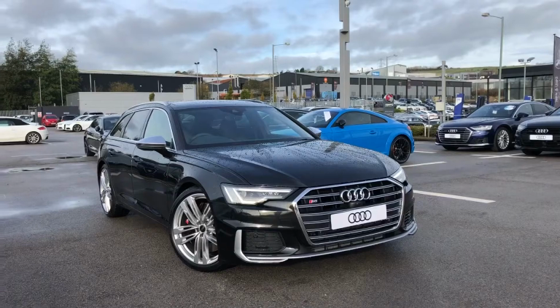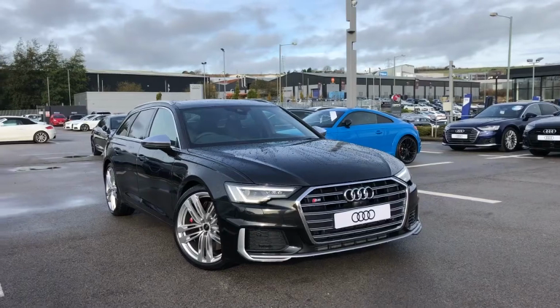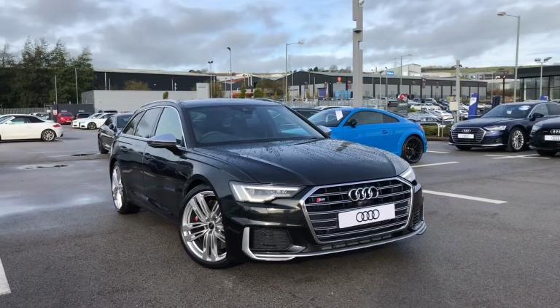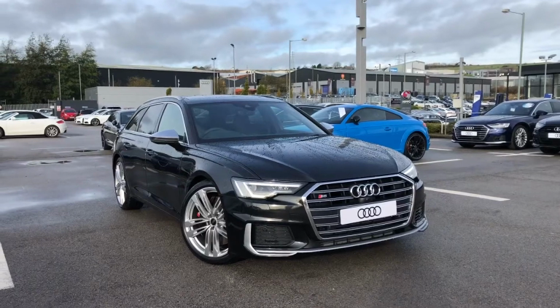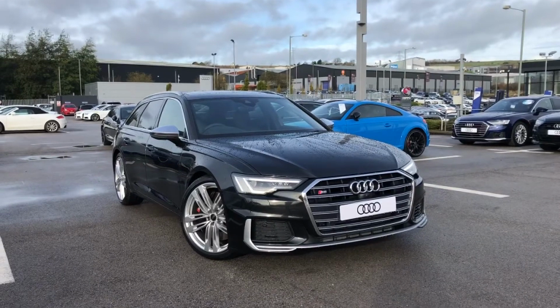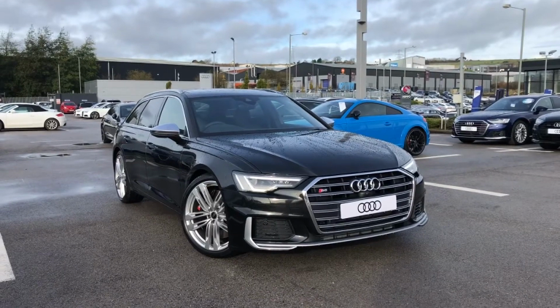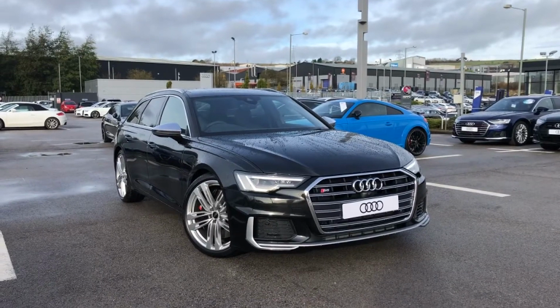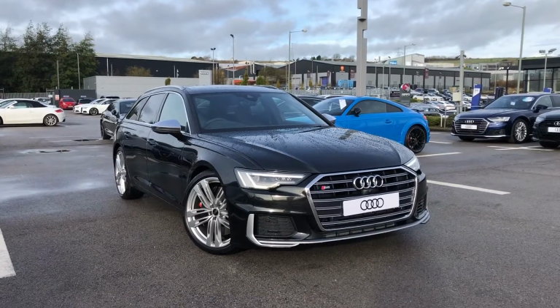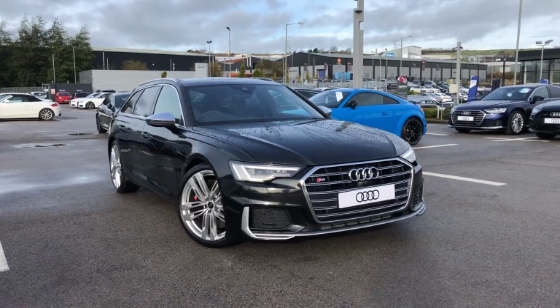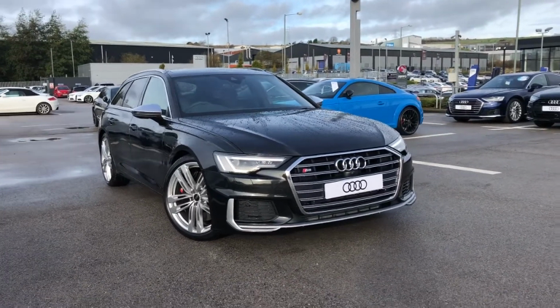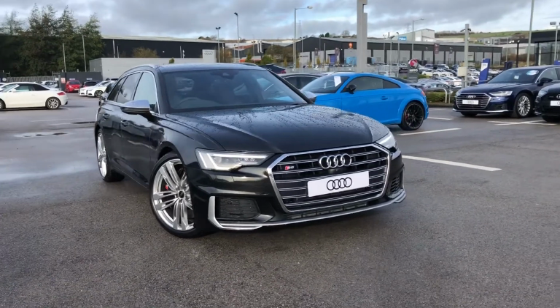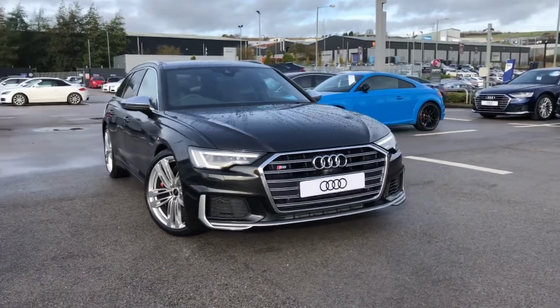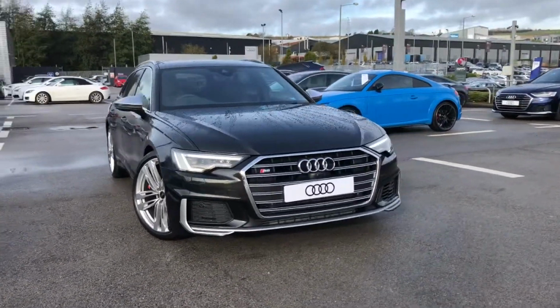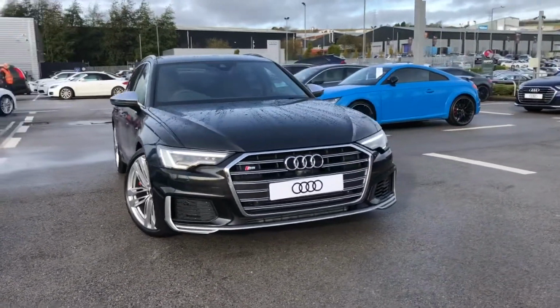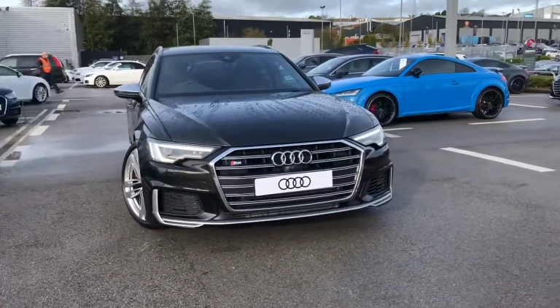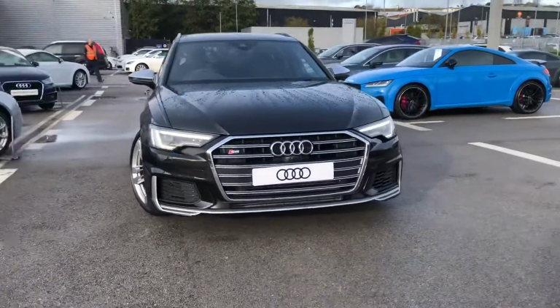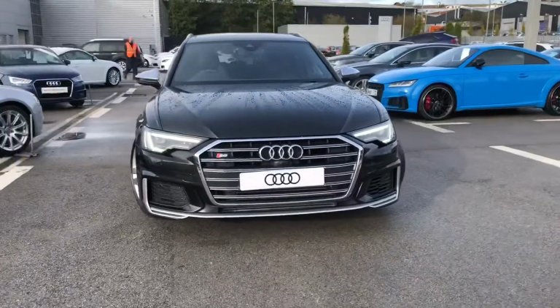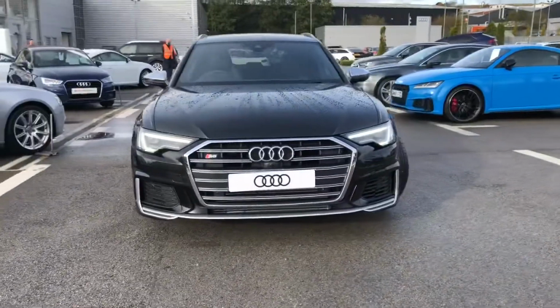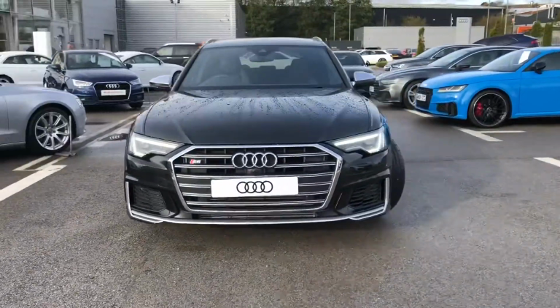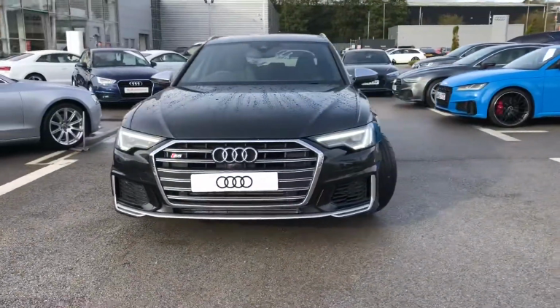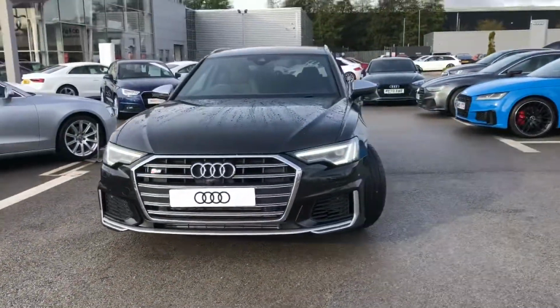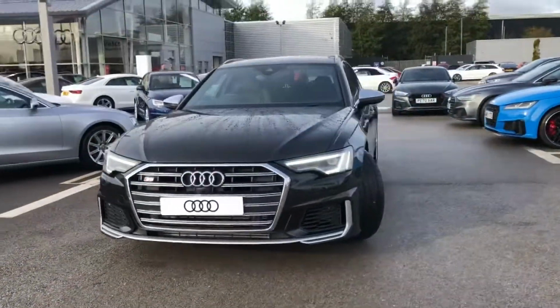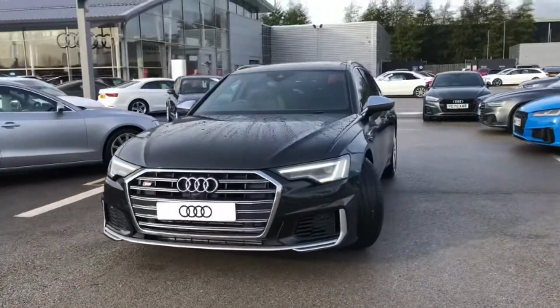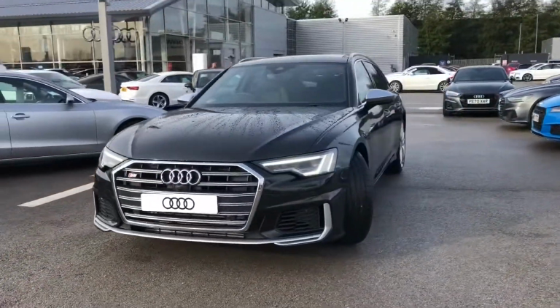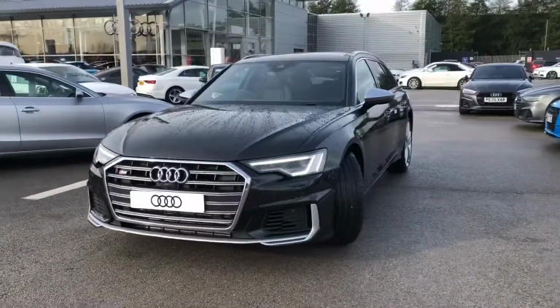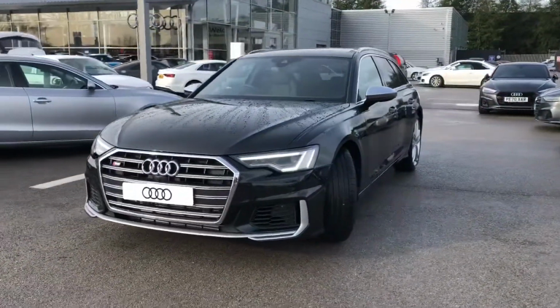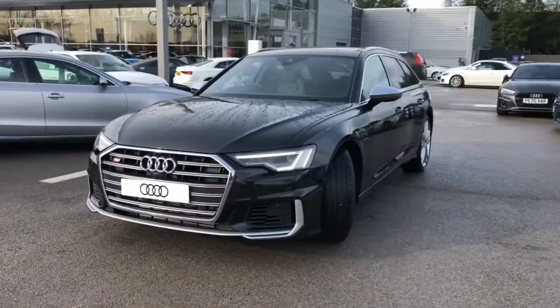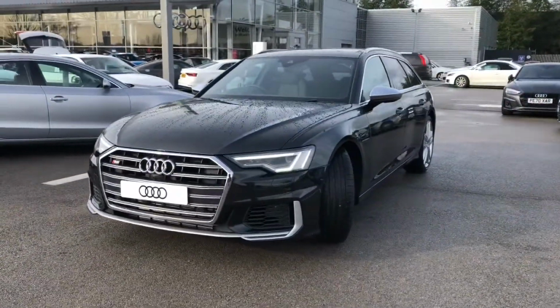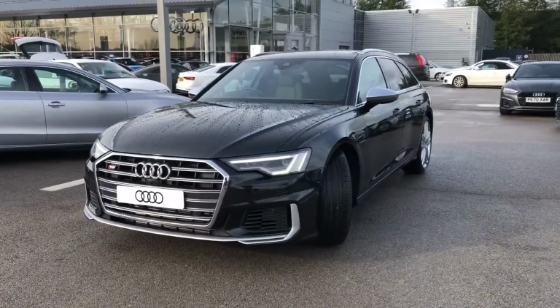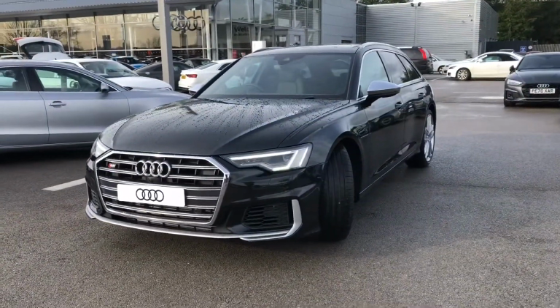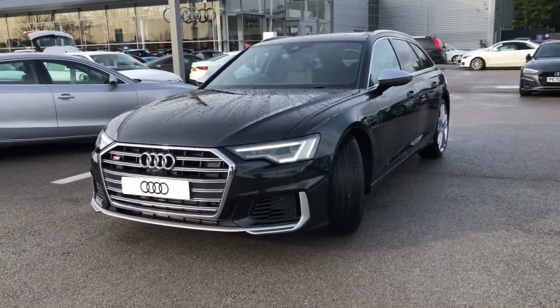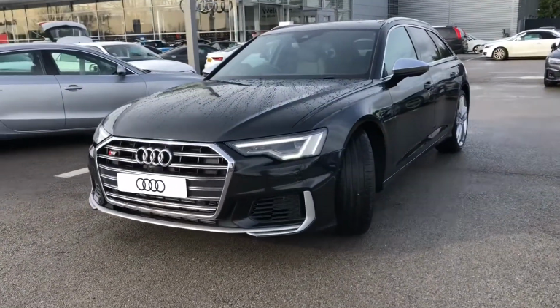Hi and welcome to Blackburn Audi. My name's Fiona and today I'm going to be giving you a quick tour of this Audi S6 Avant. This car is V6 and it's finished in Vesperus grey.